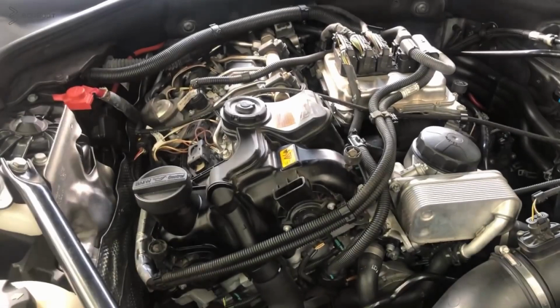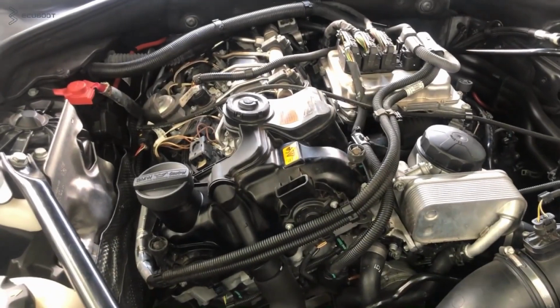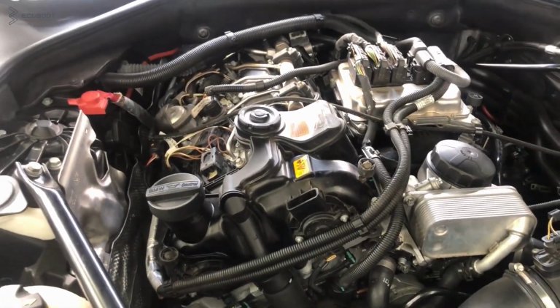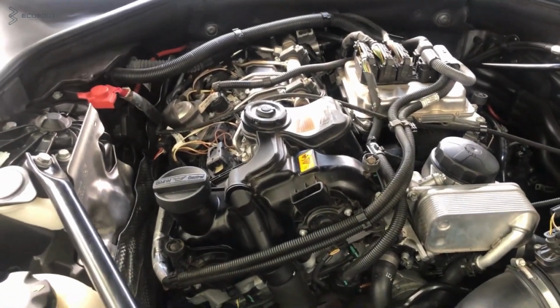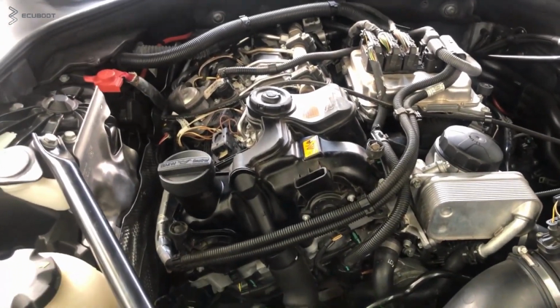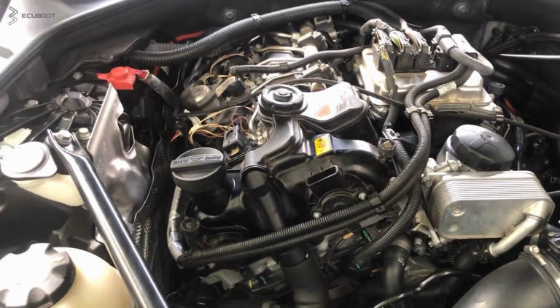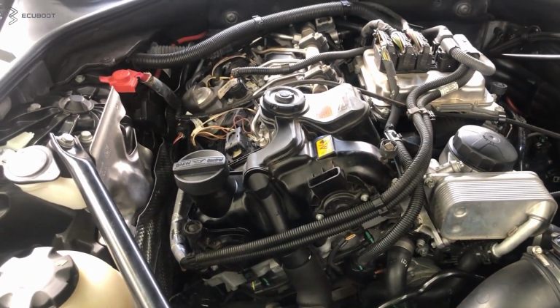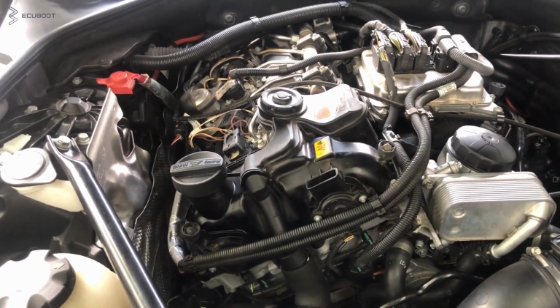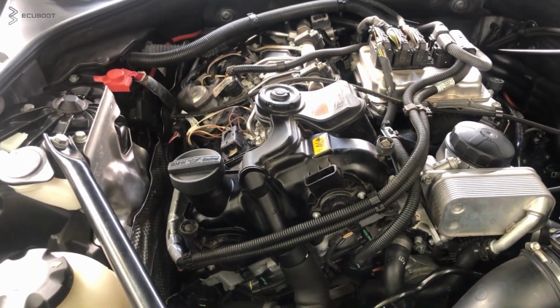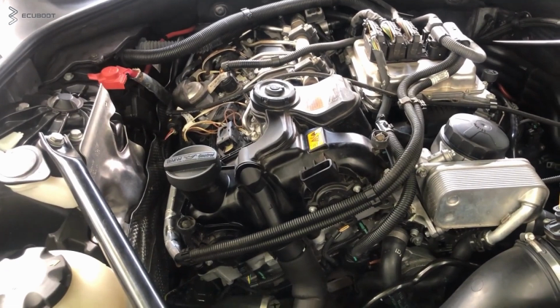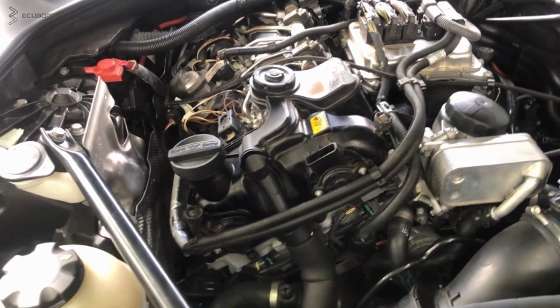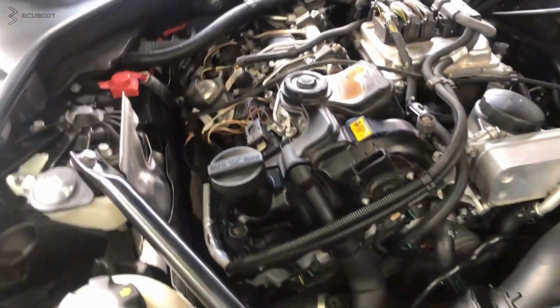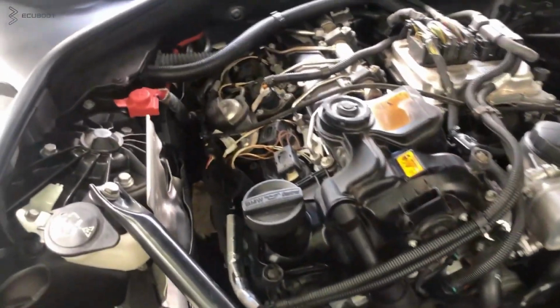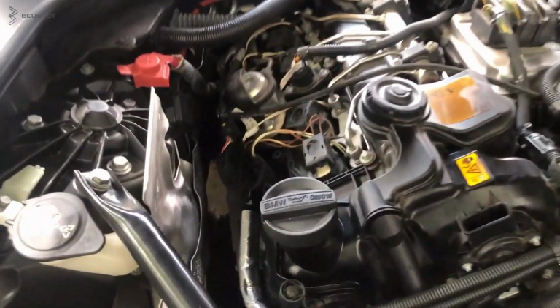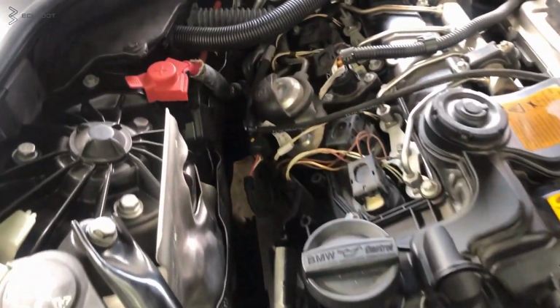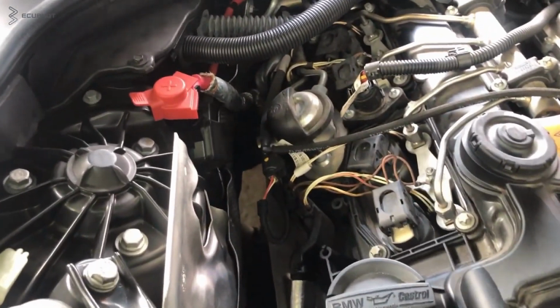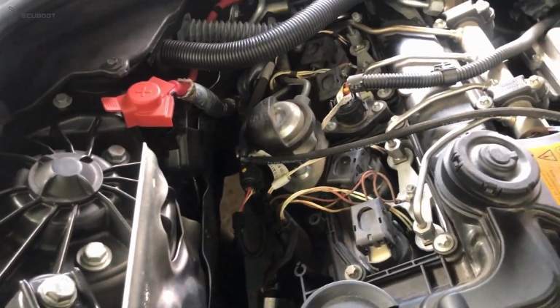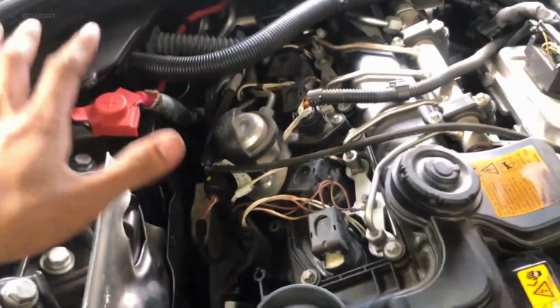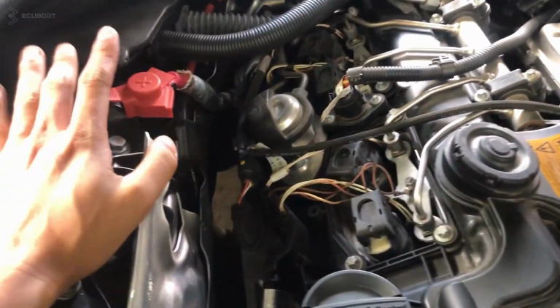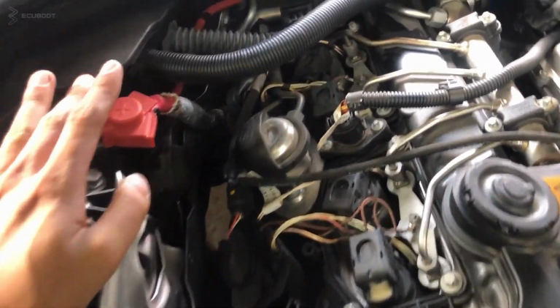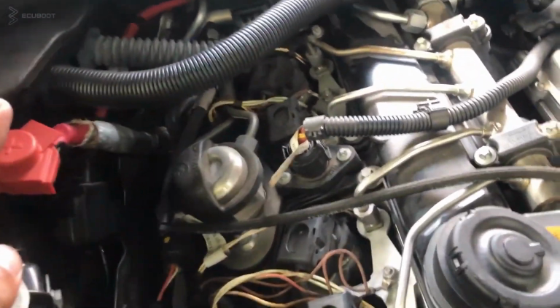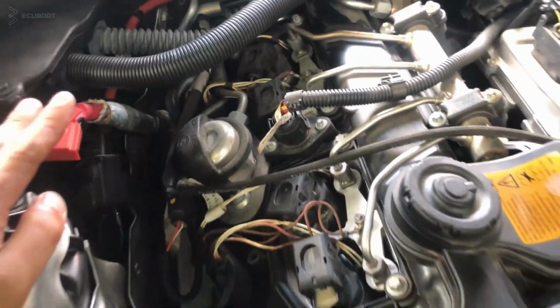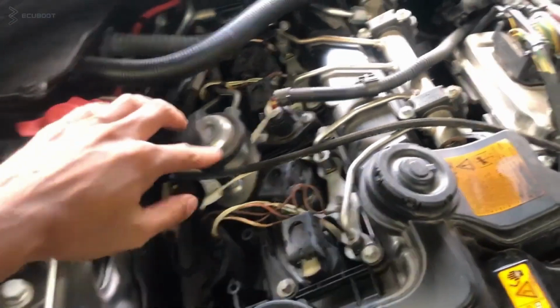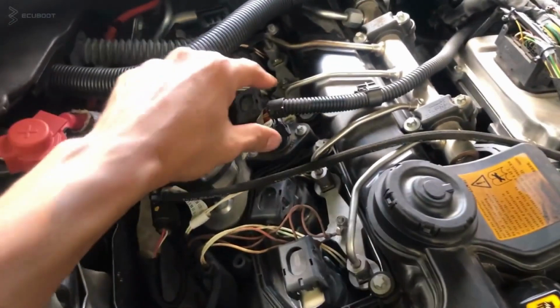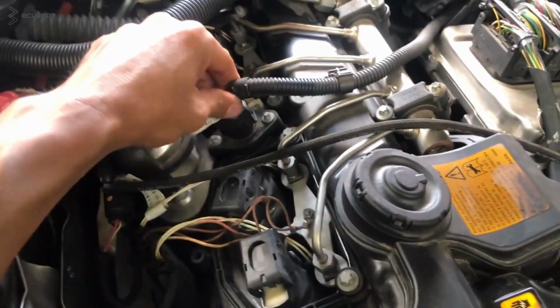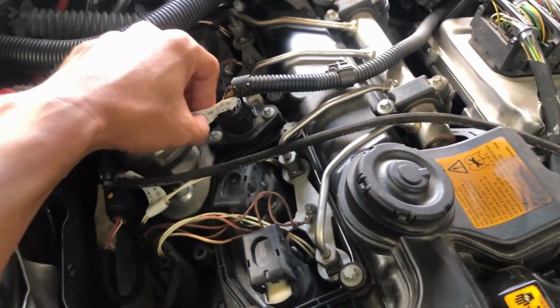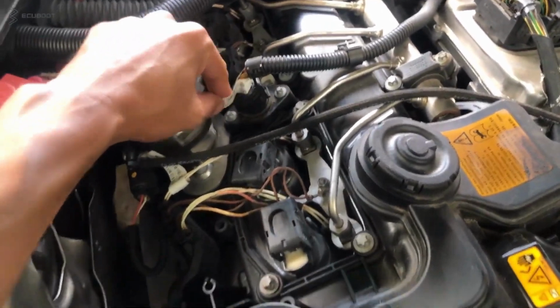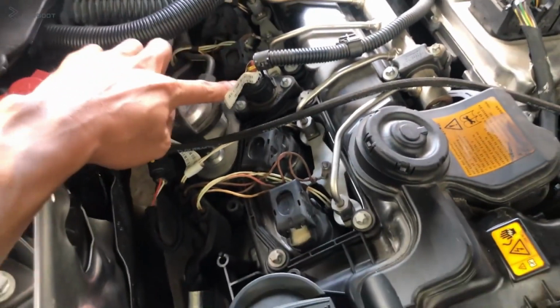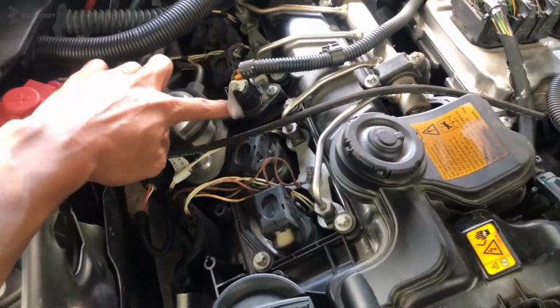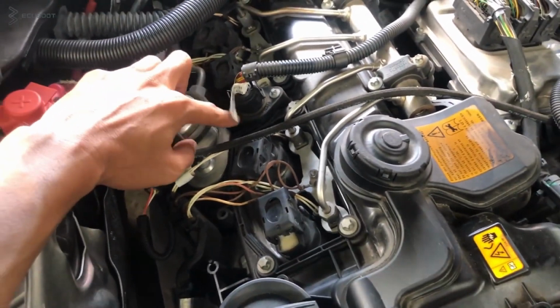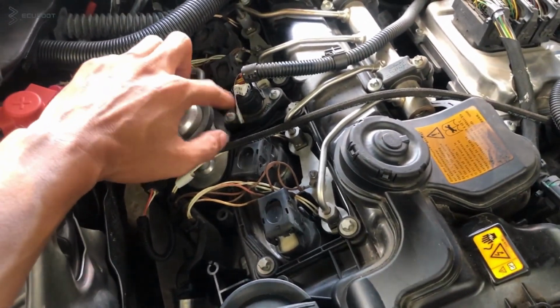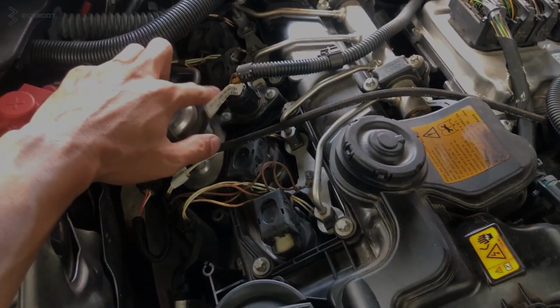We're going to start with probably the most distinguishing feature from older engines, which is the Valvetronics. On older engines, the Valvetronics motor is situated at the top of the engine, but with the N20 engine, the motor is located inside the head.